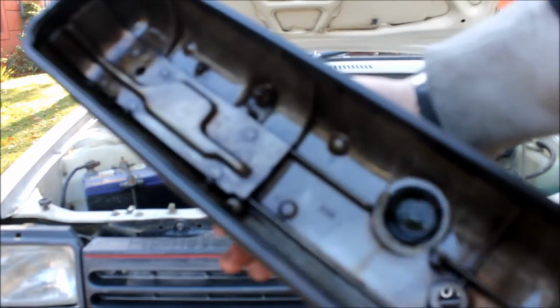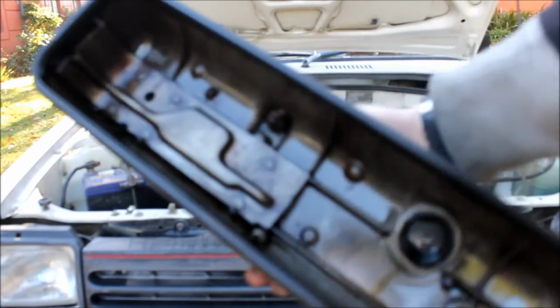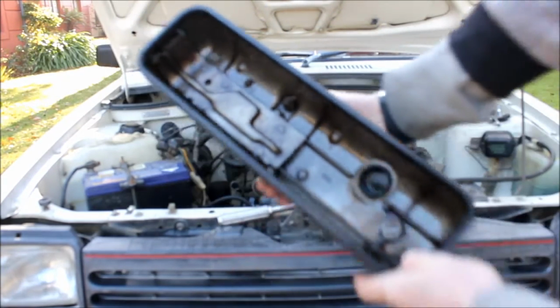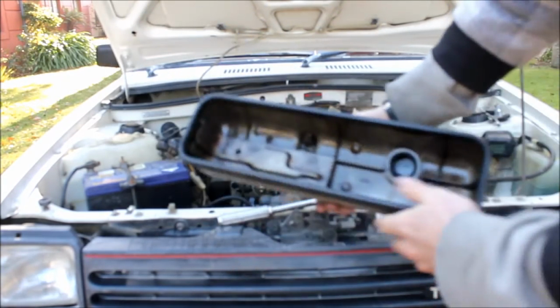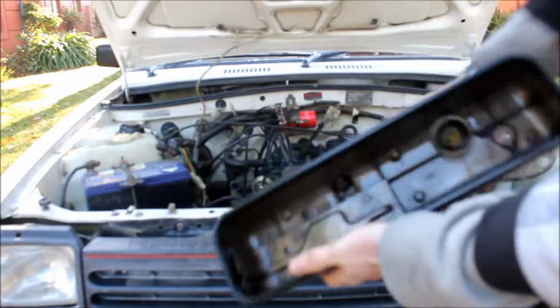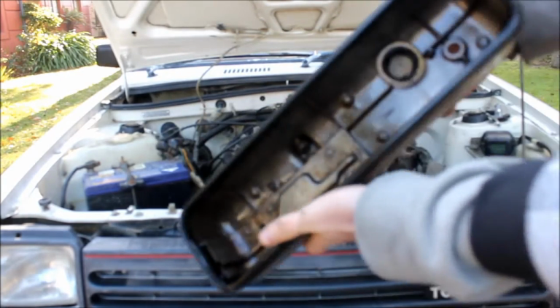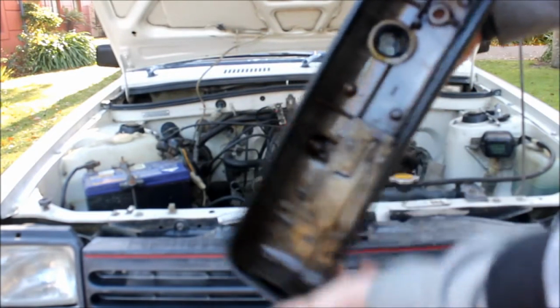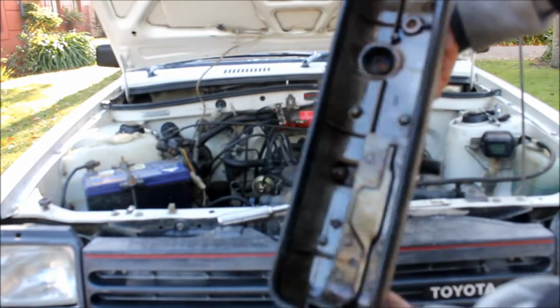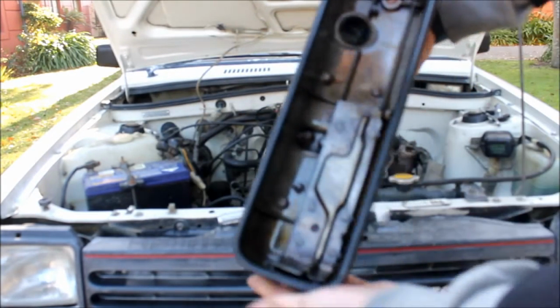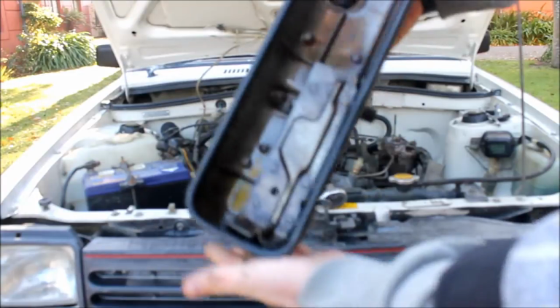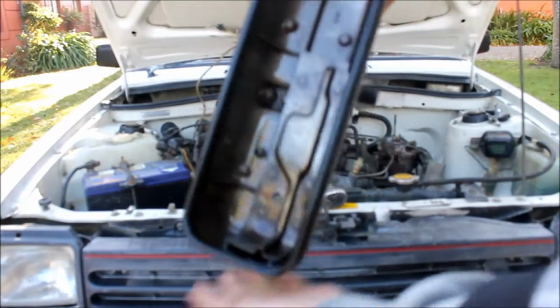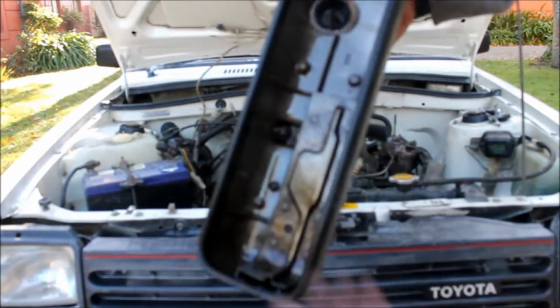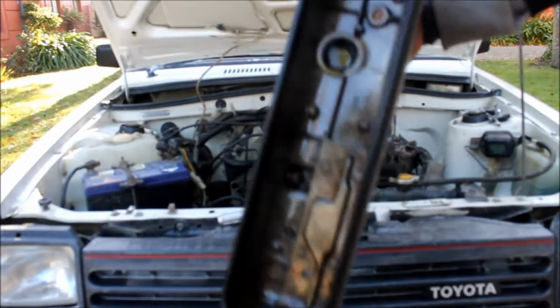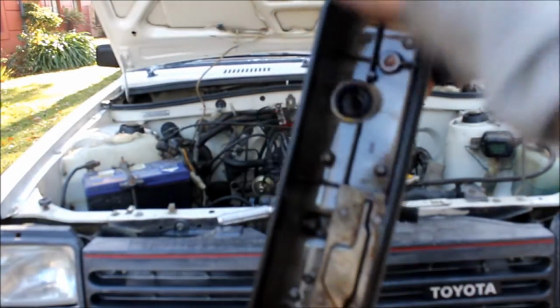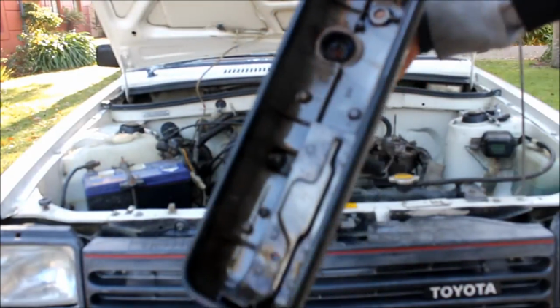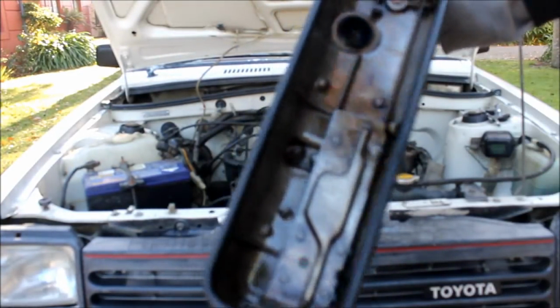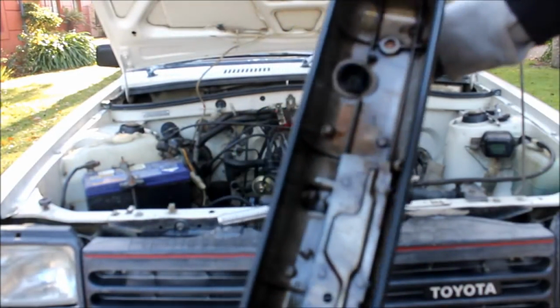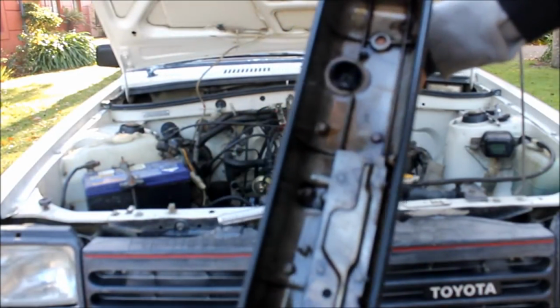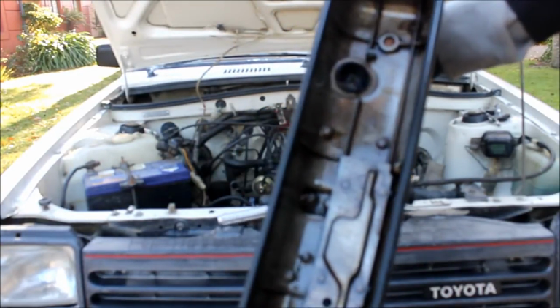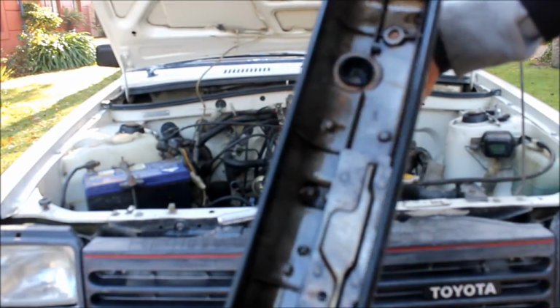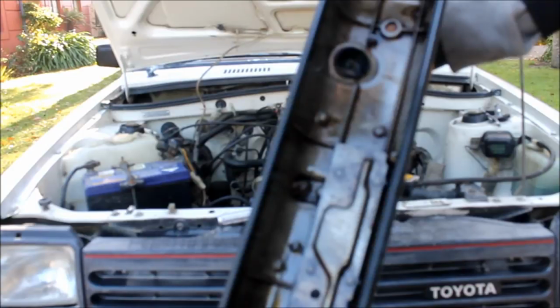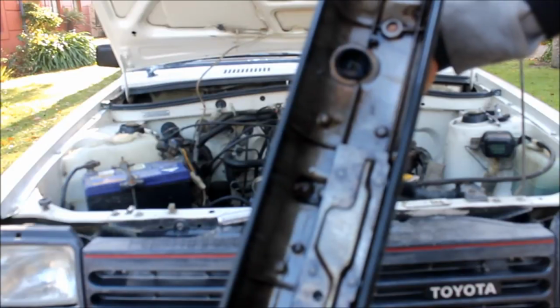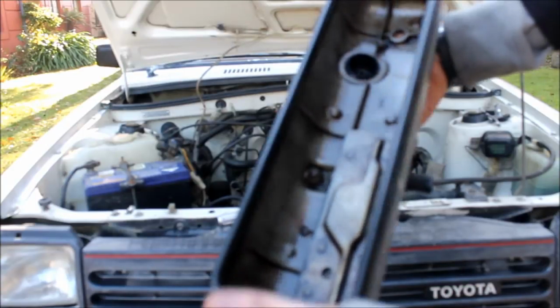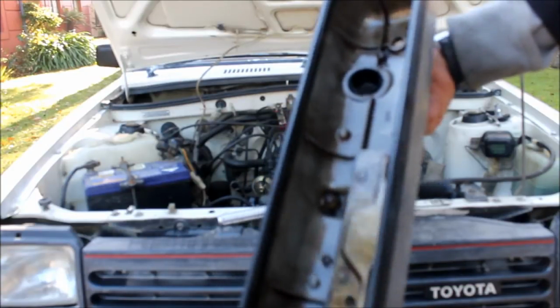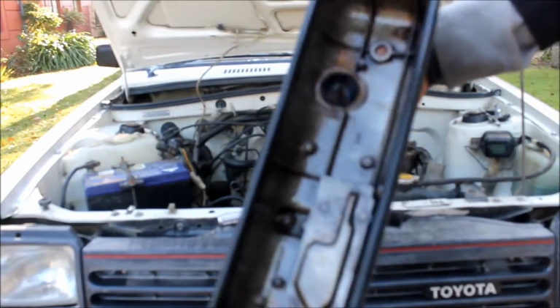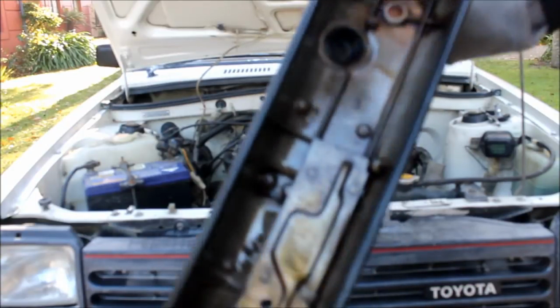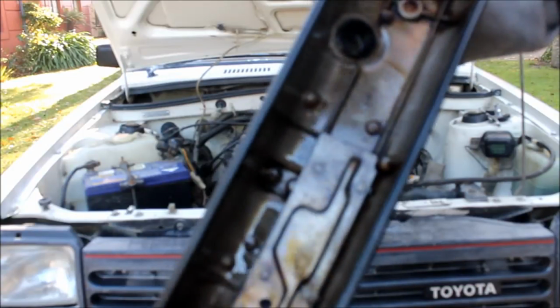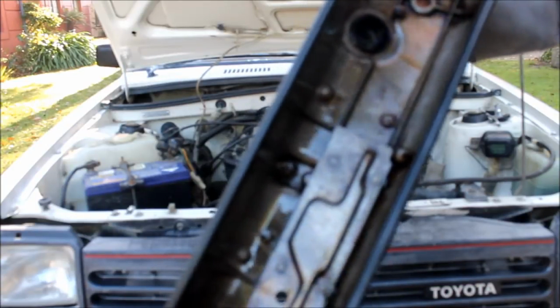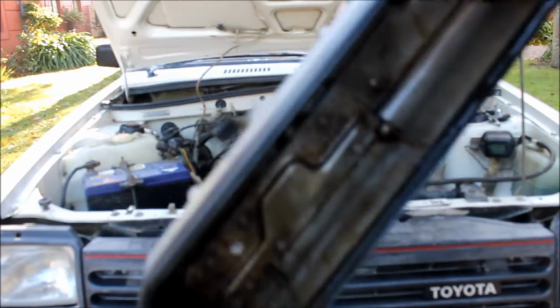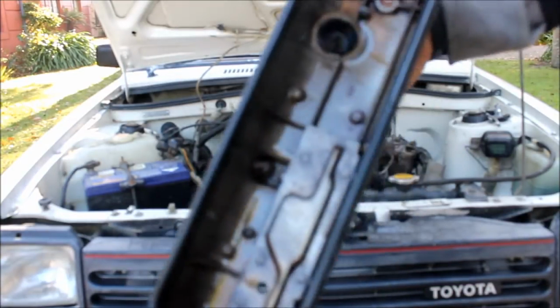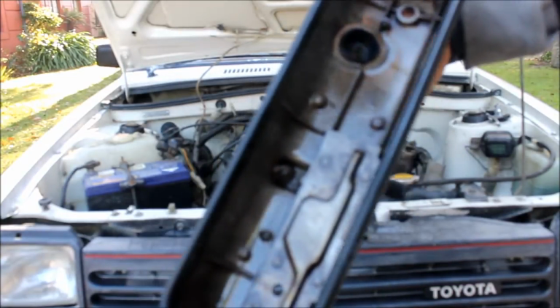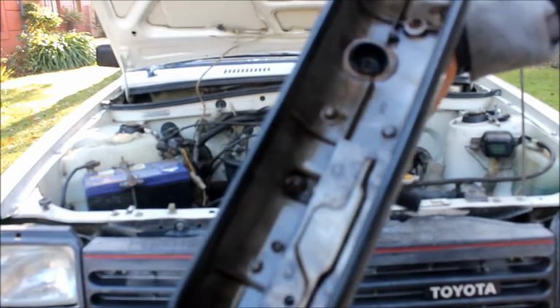This is pretty much what a good condition valve engine should look like inside the valve cover — no sludge build up, no milkiness from a blown head gasket or anything. Not too bad, and it's not bad for a 32 year old engine.